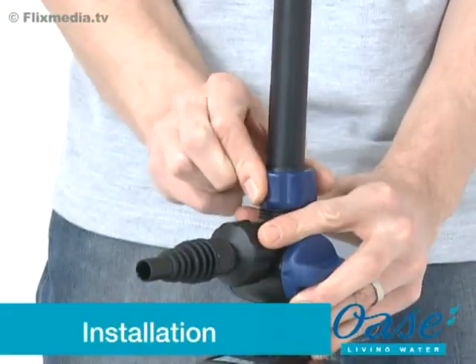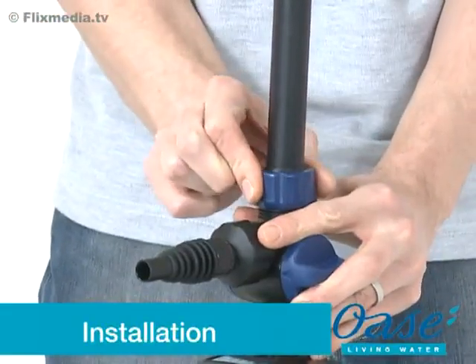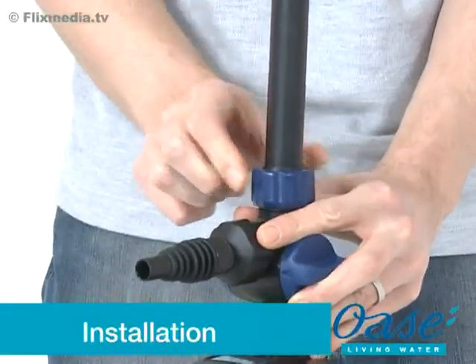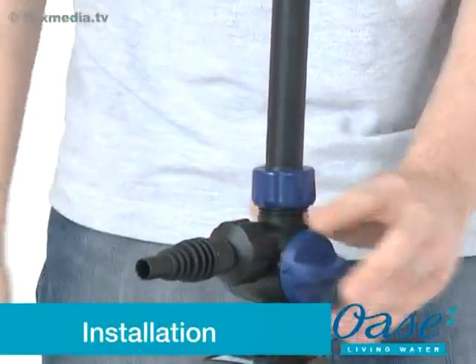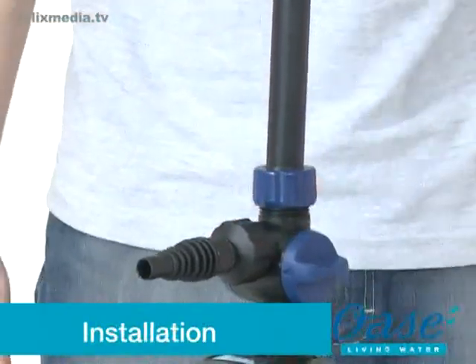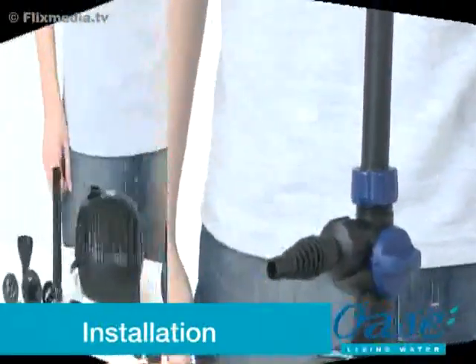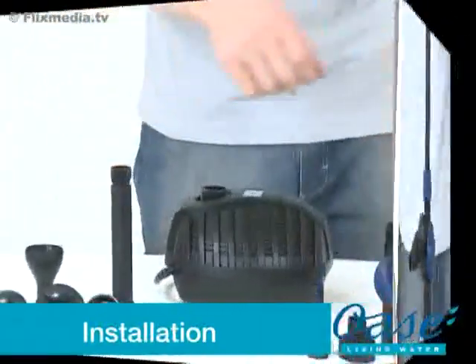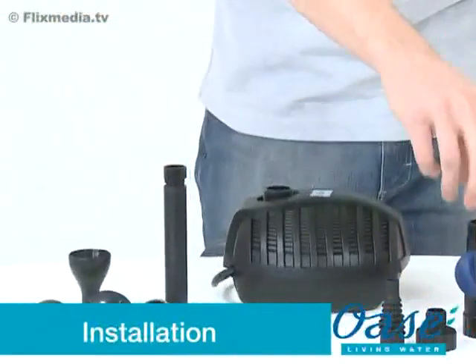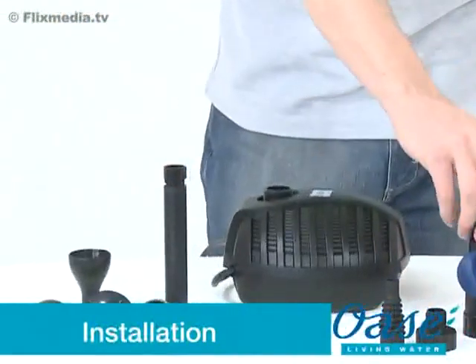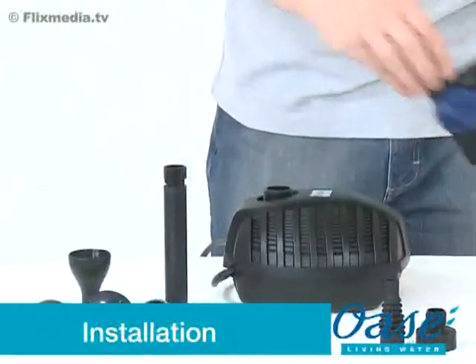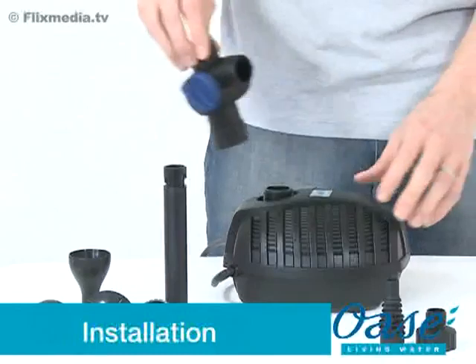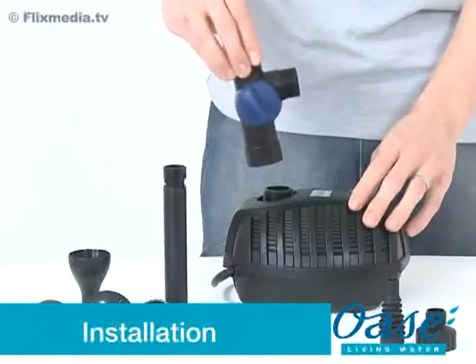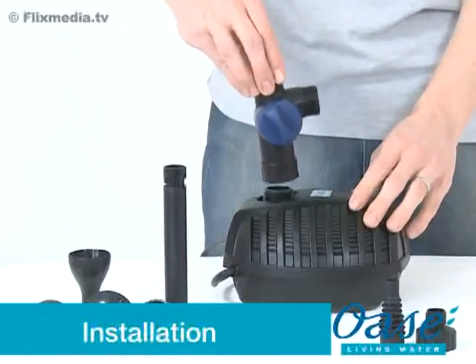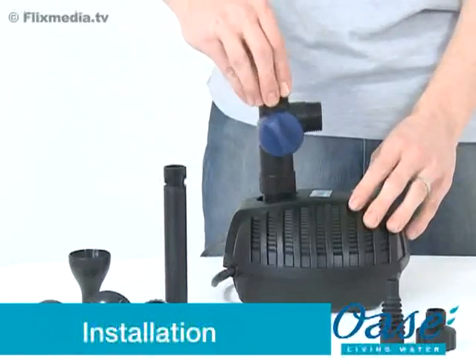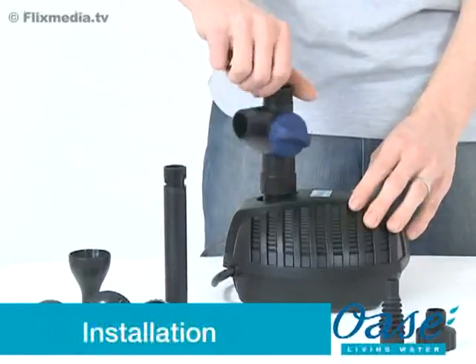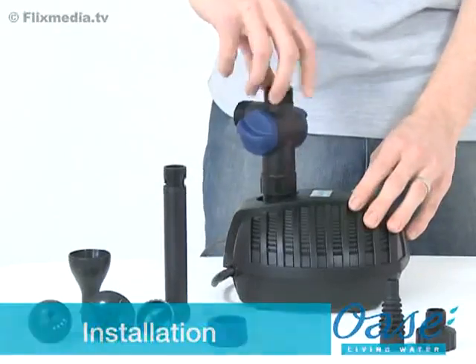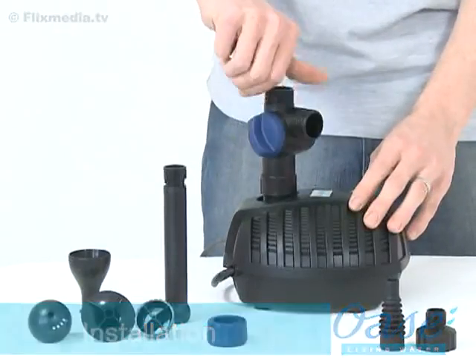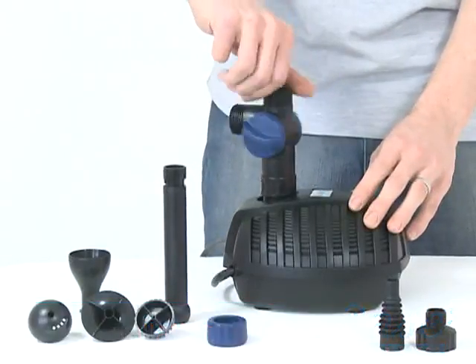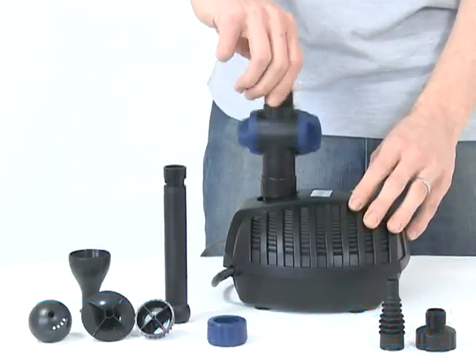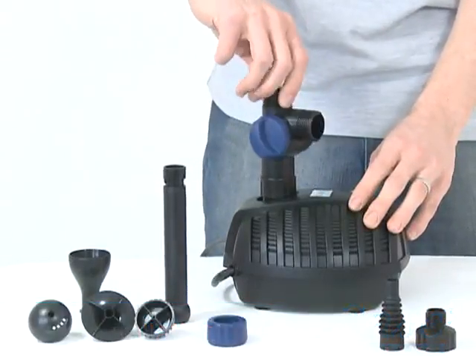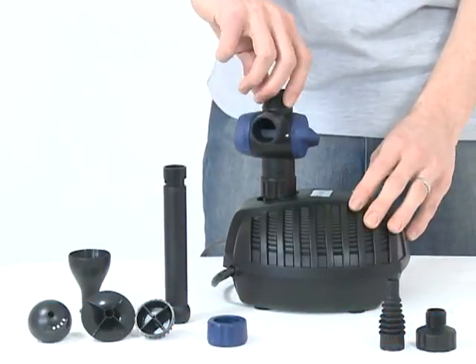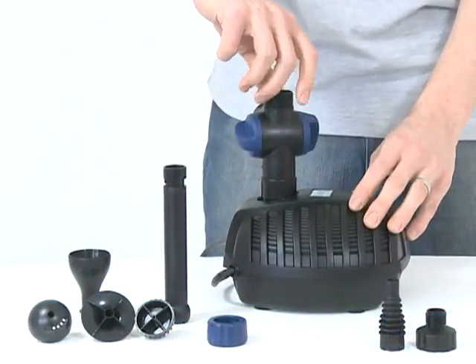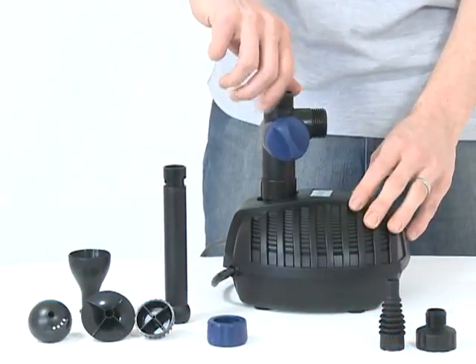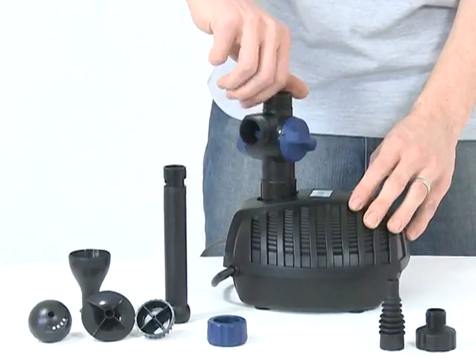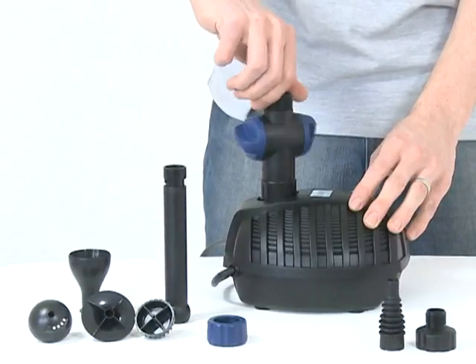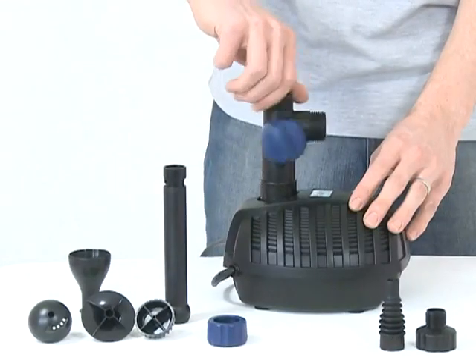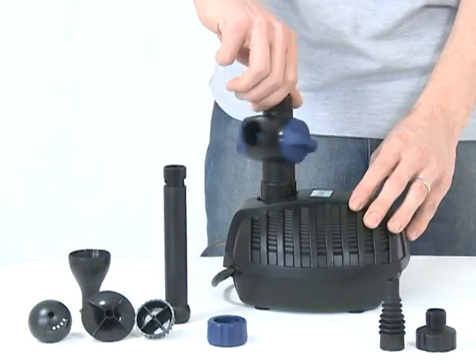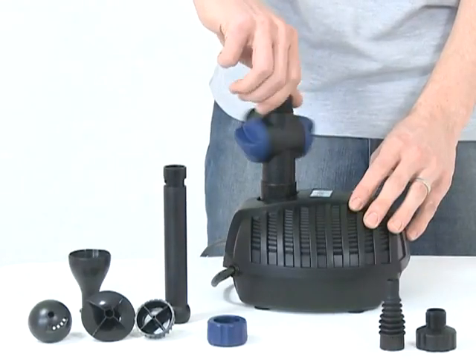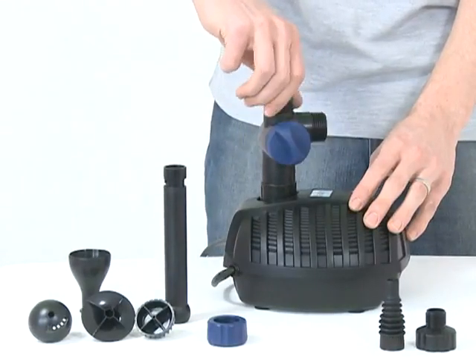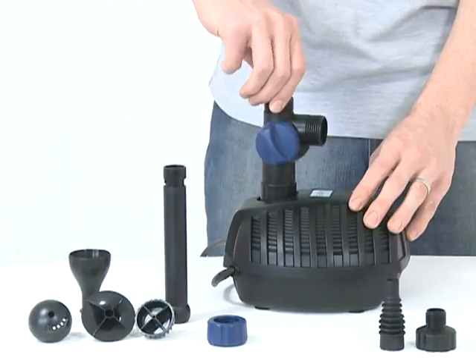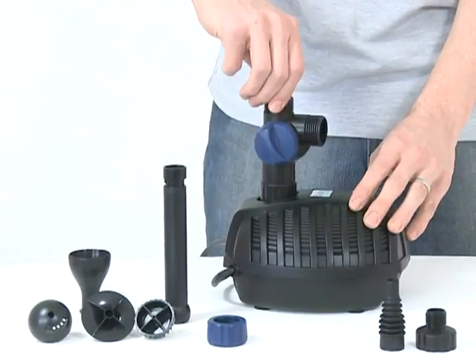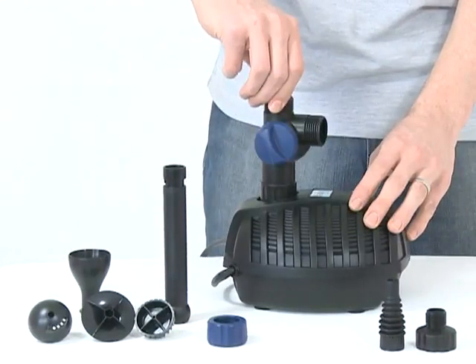Installation. Firstly, remove all packaging and read the instruction manual carefully to familiarise yourself with the product and the accessories. Then screw the T-distributor onto the top of the pump.